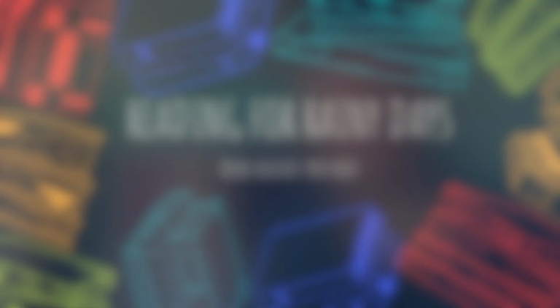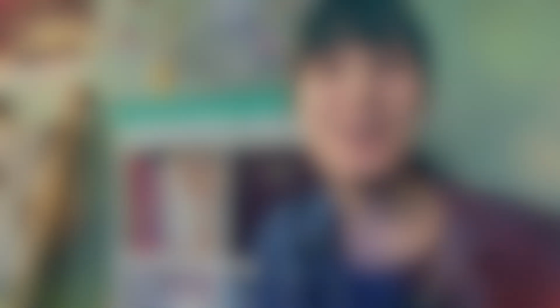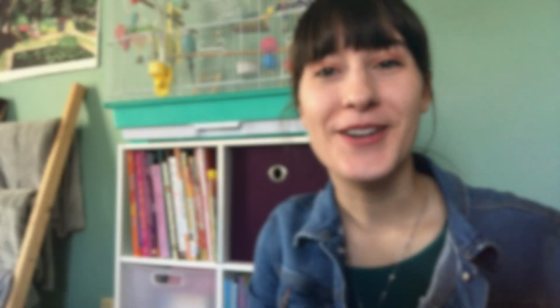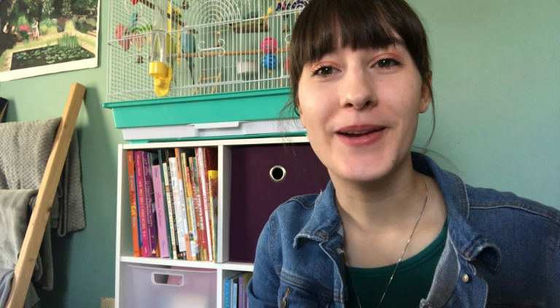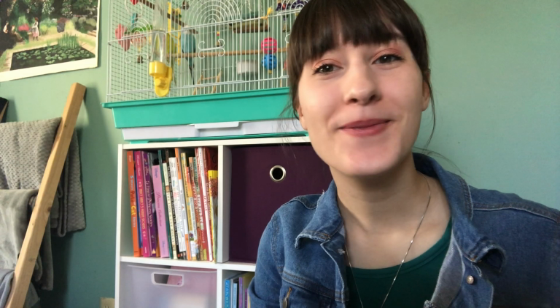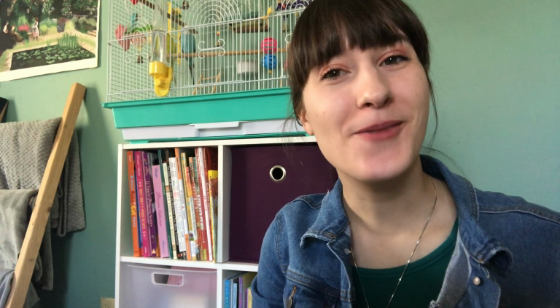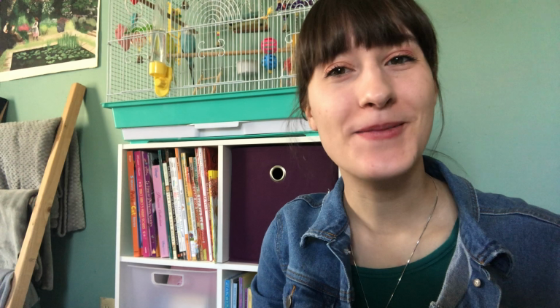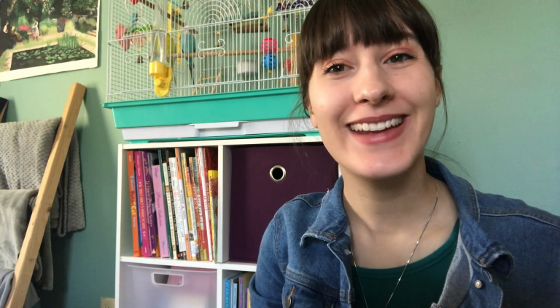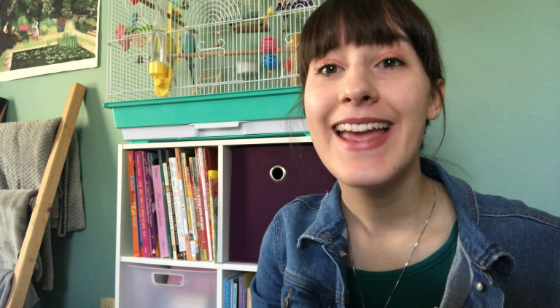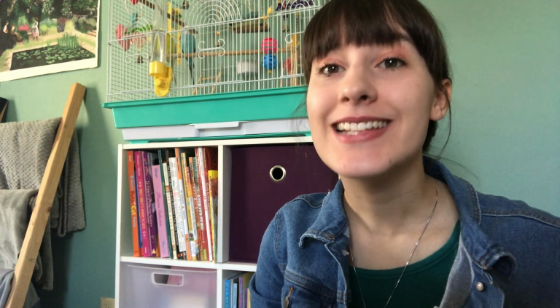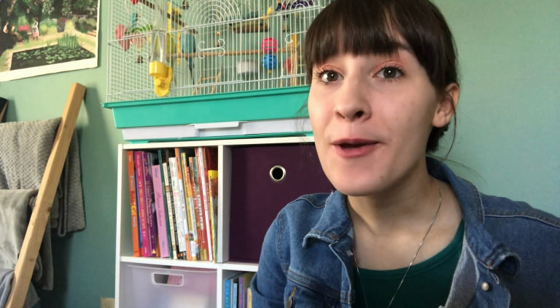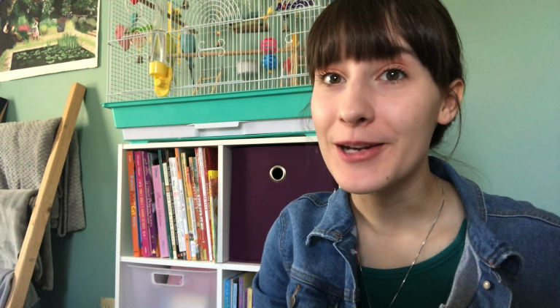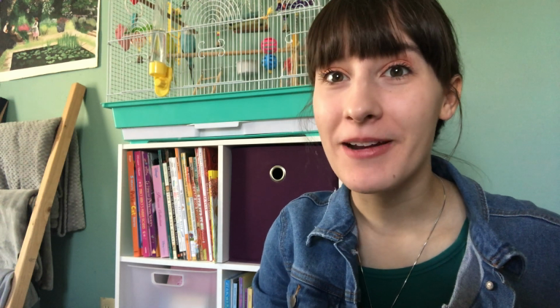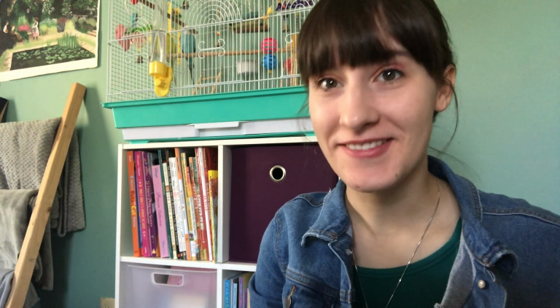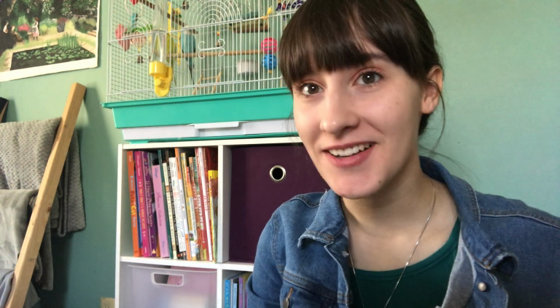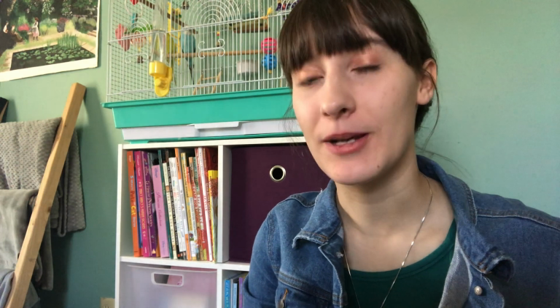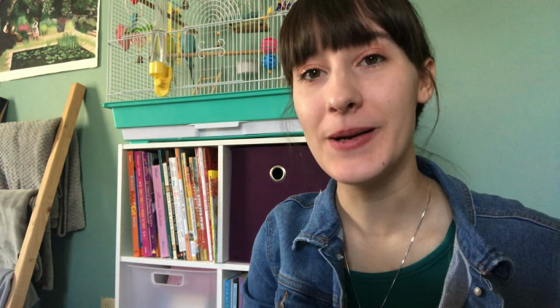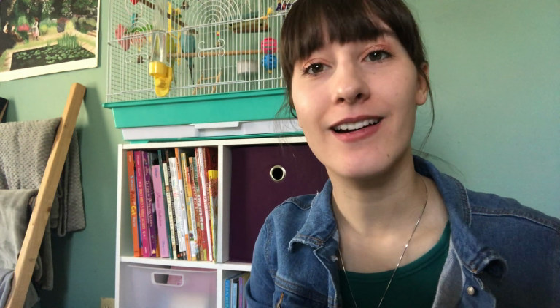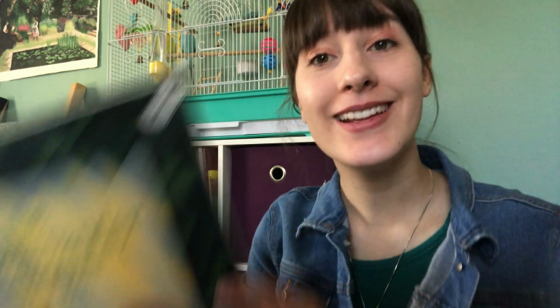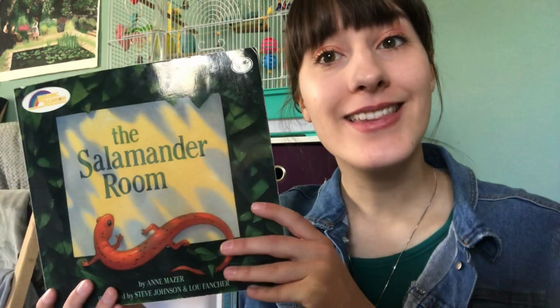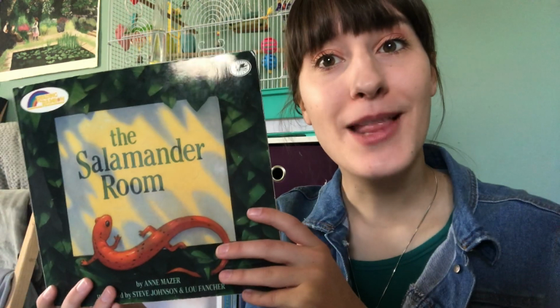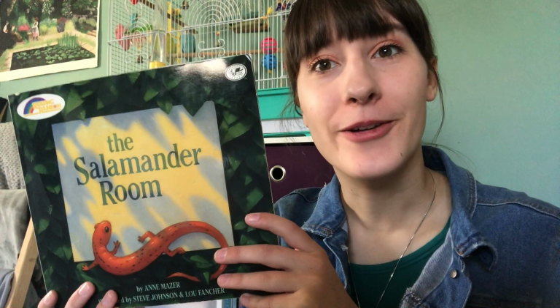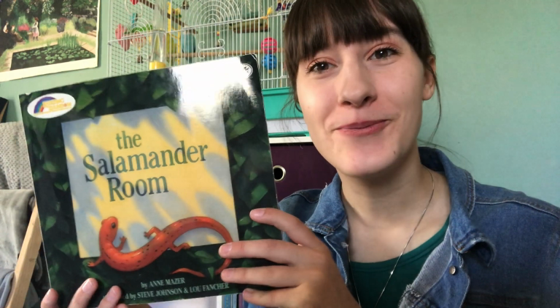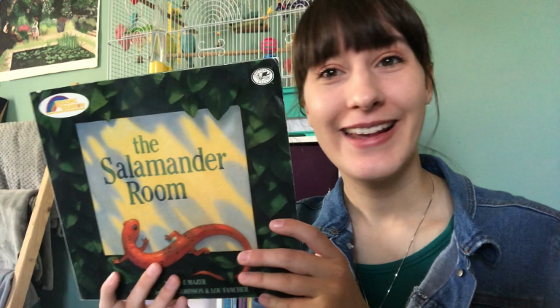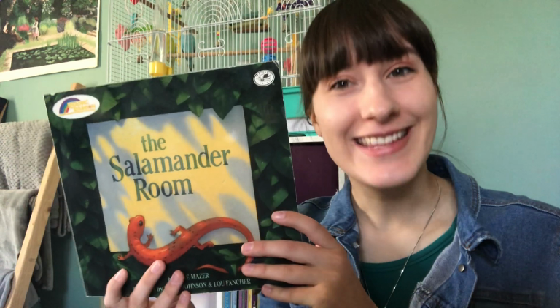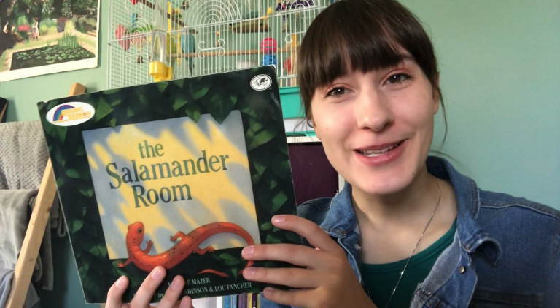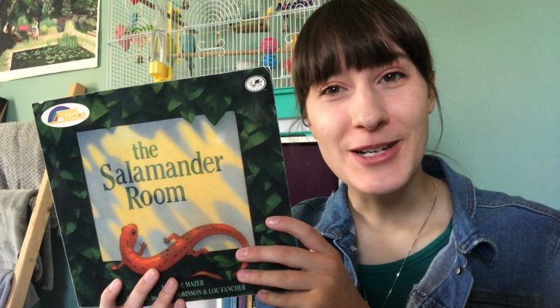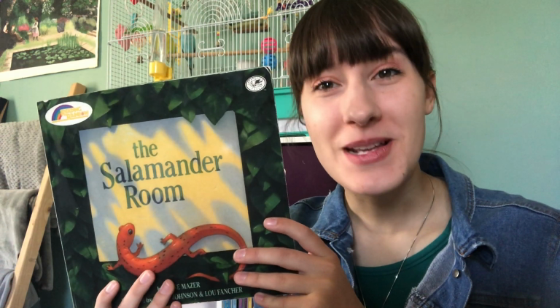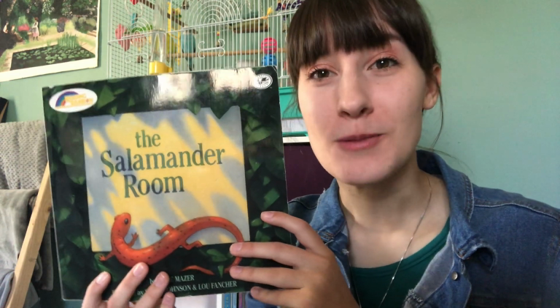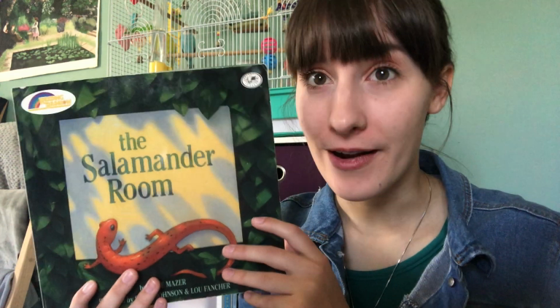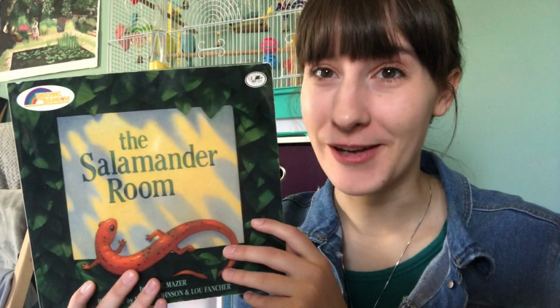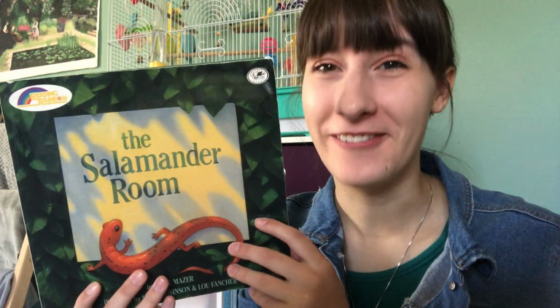Hello there everybody and welcome back. Today we're going to be reading a very special book called The Salamander Room. This book is special because it's one of my favorites.